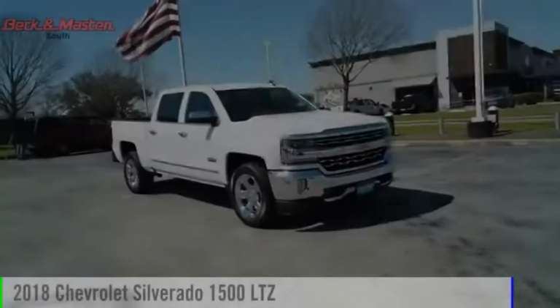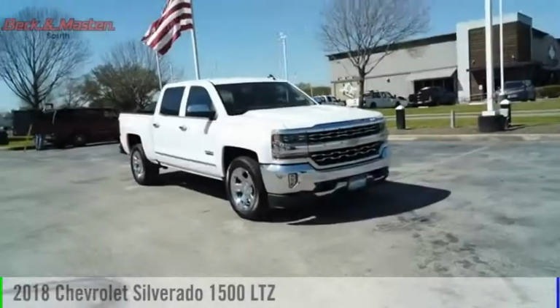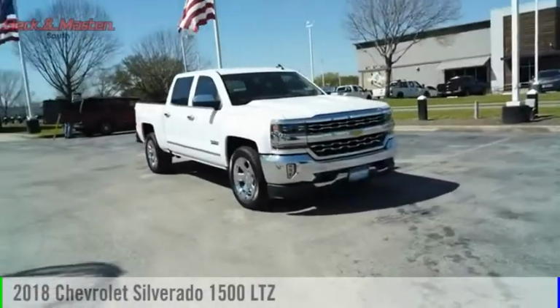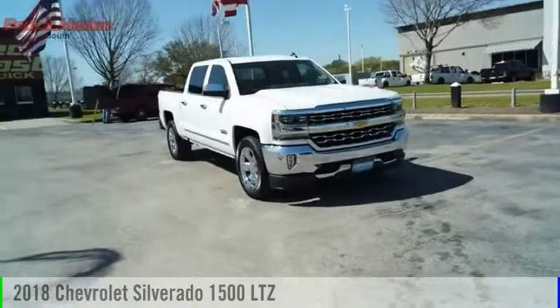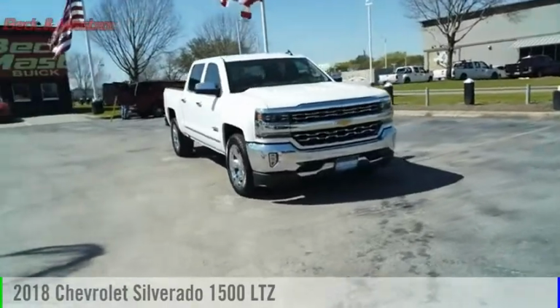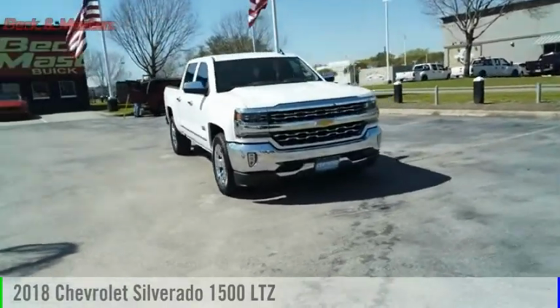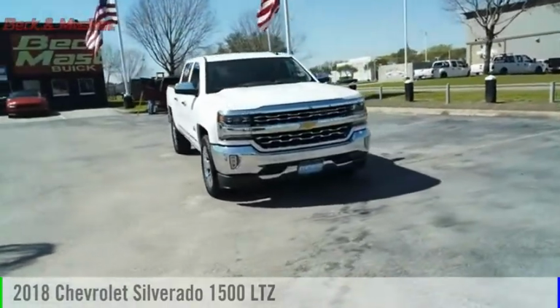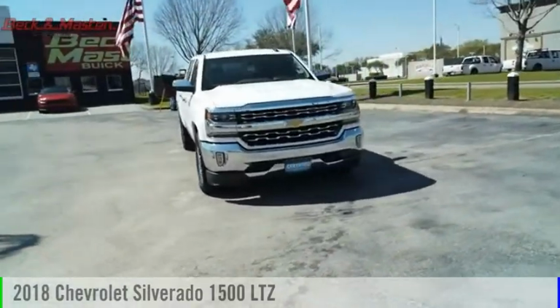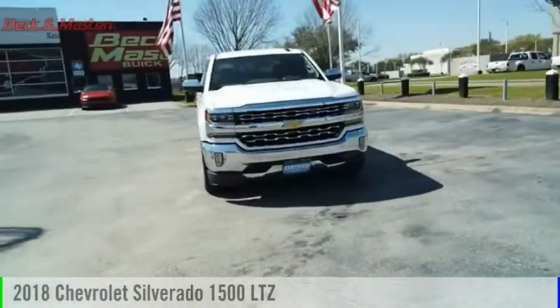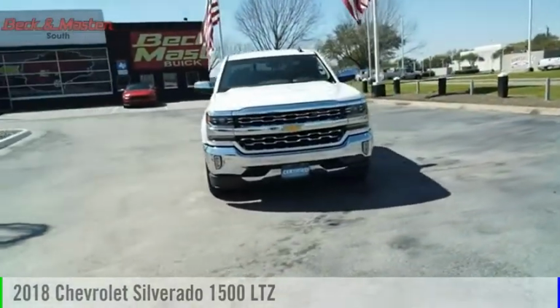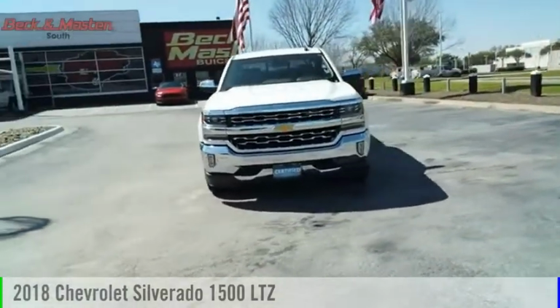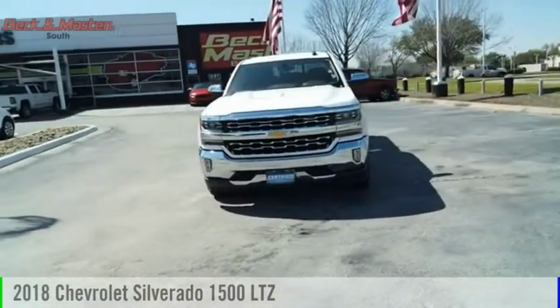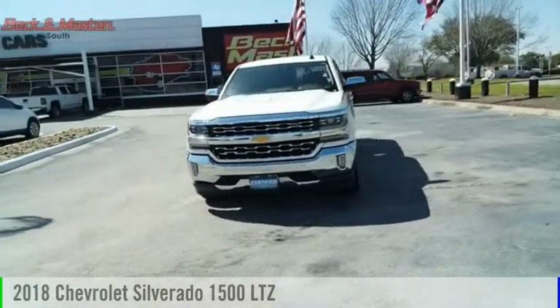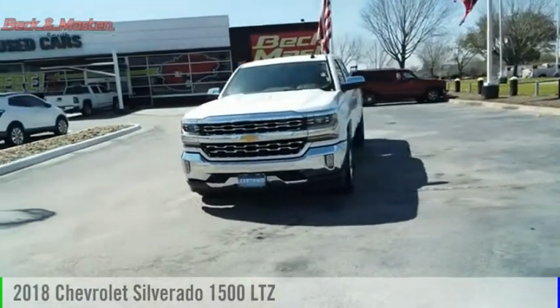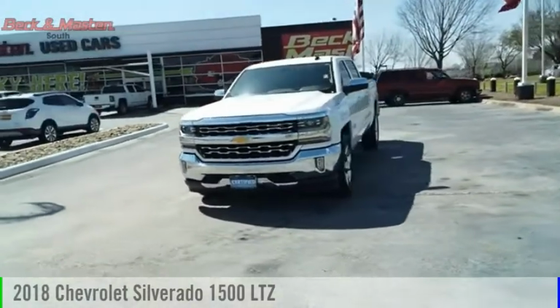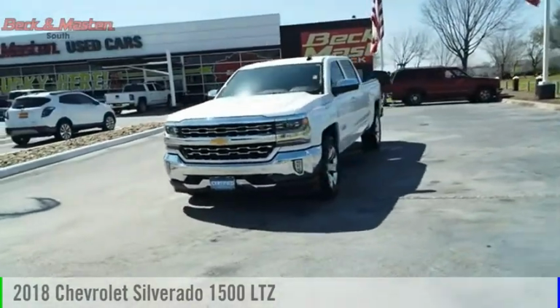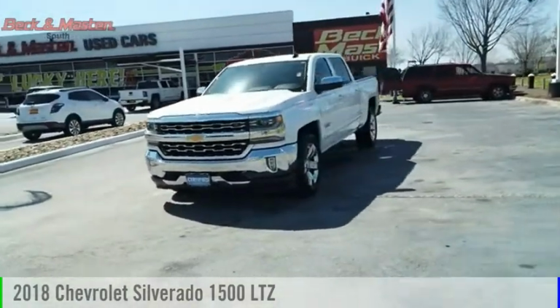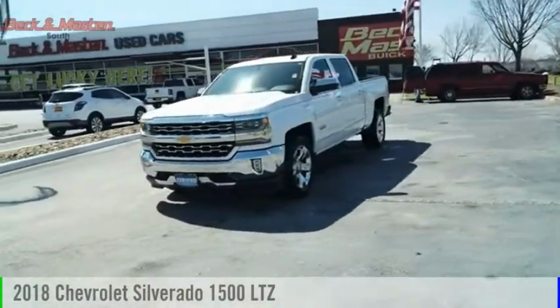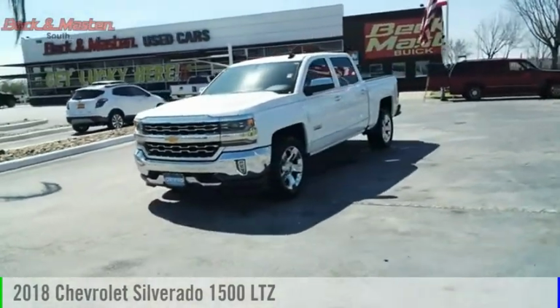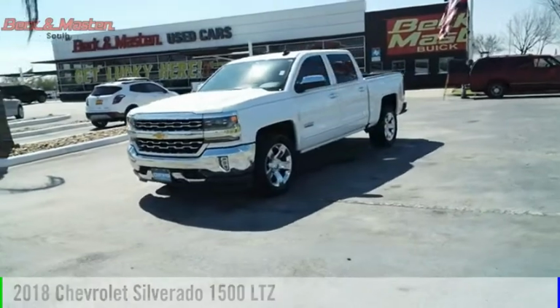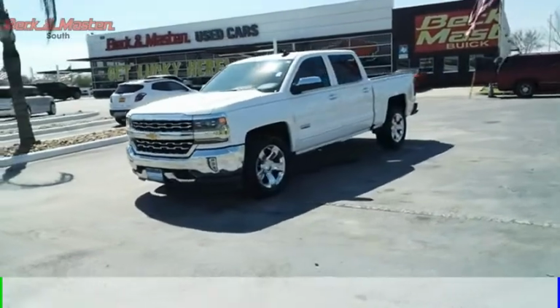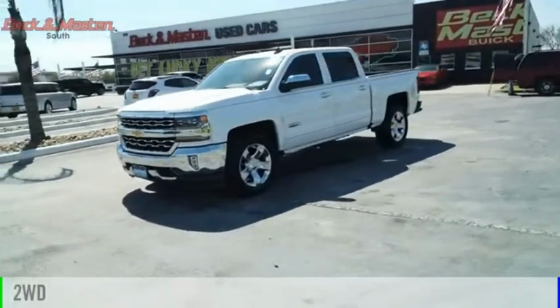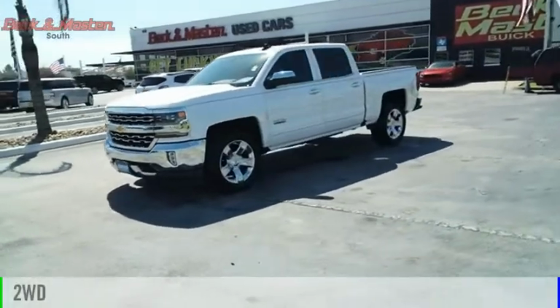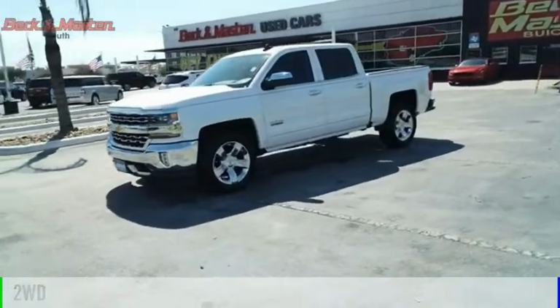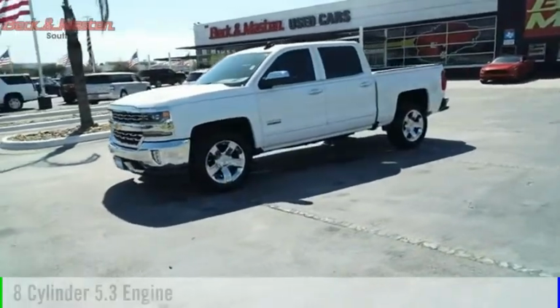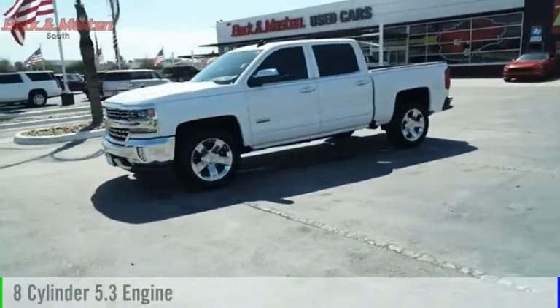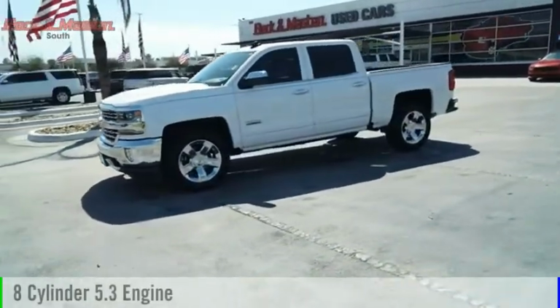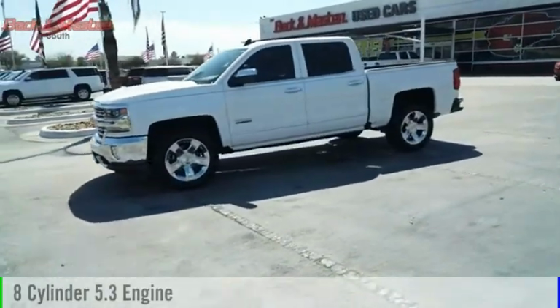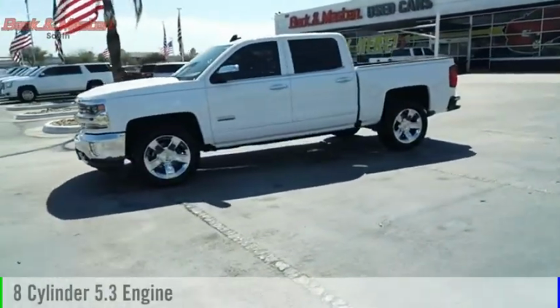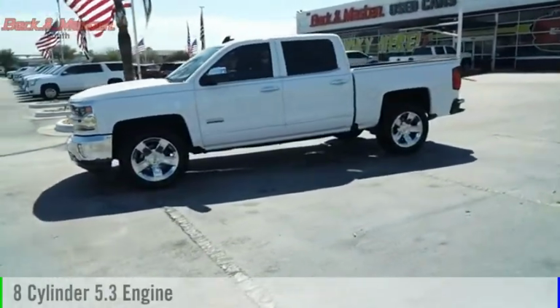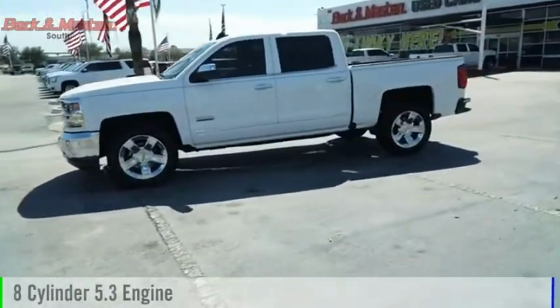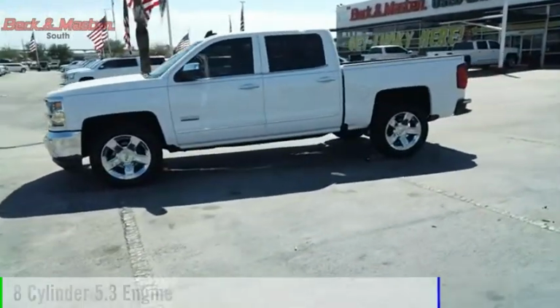We are pleased to show you the 2018 Silverado 1500. This vehicle is powered by a two-wheel drive, eight-cylinder, 5.3 liter engine.